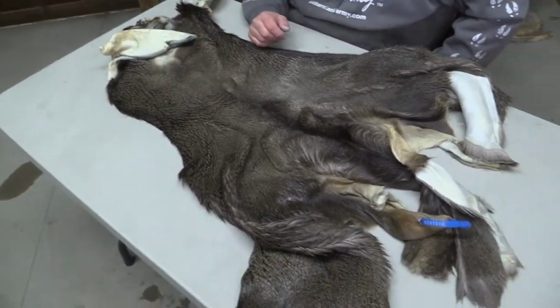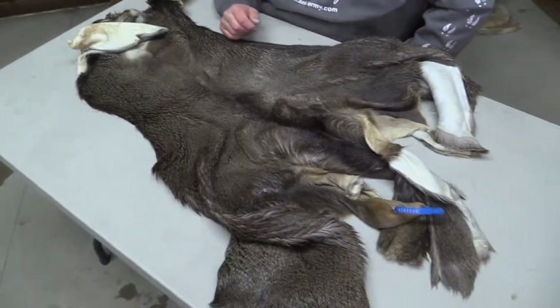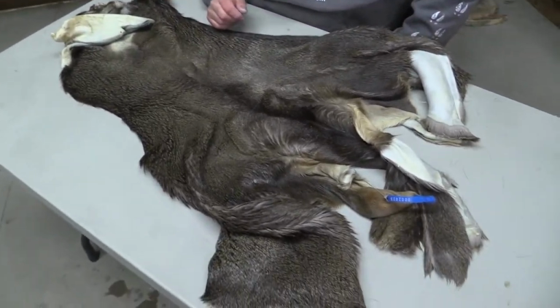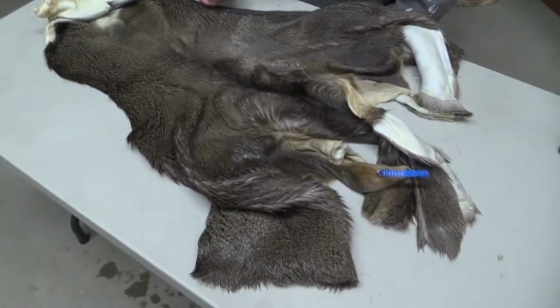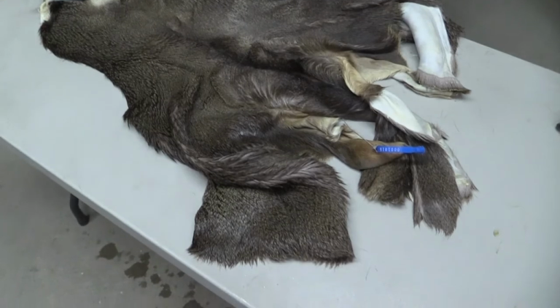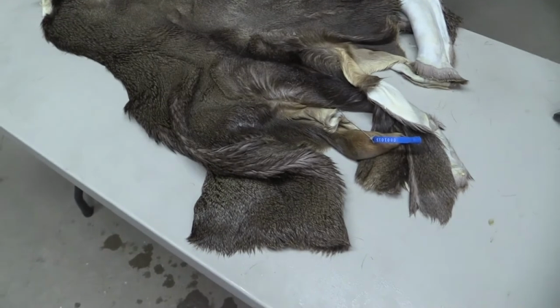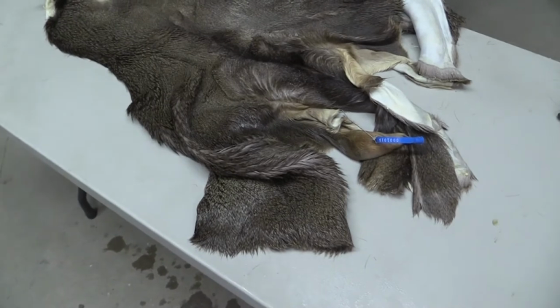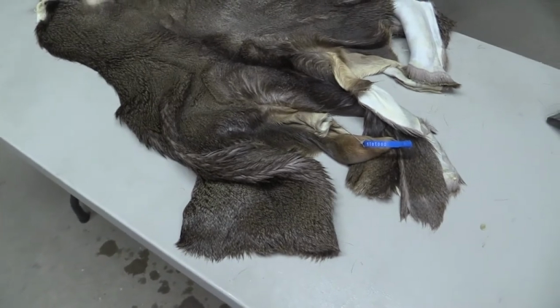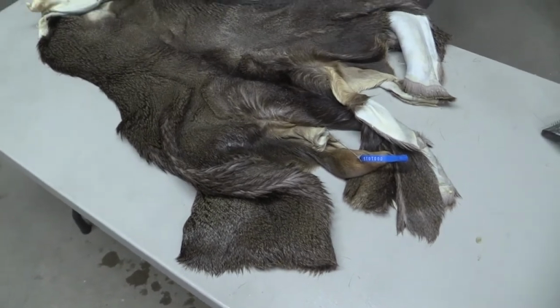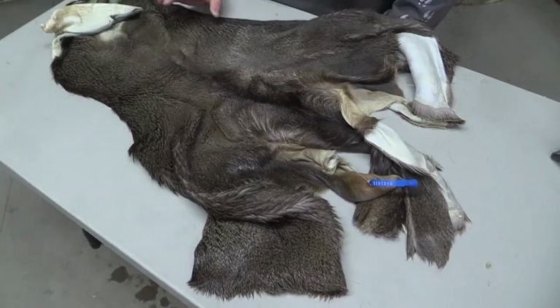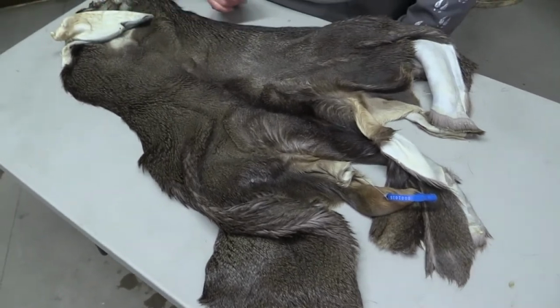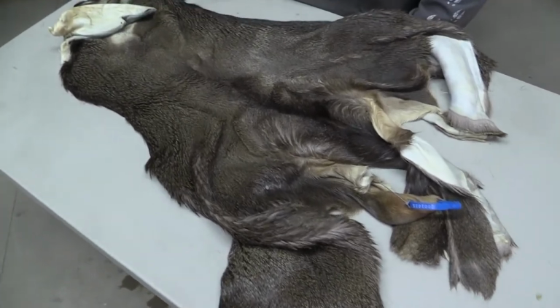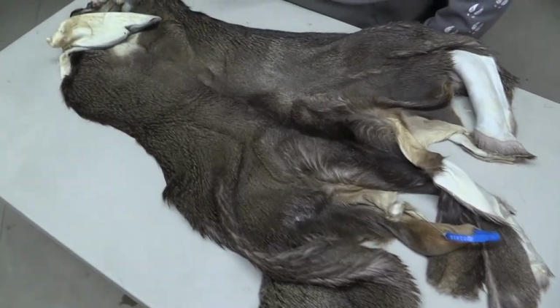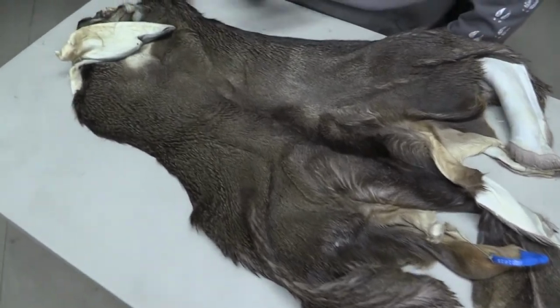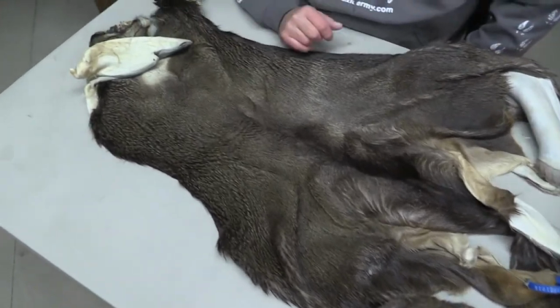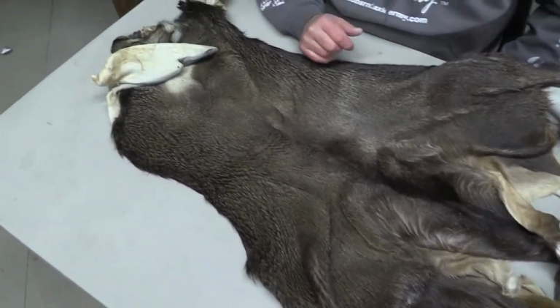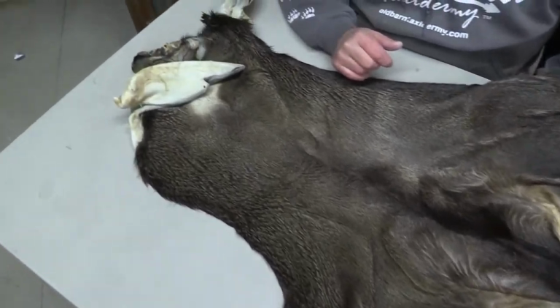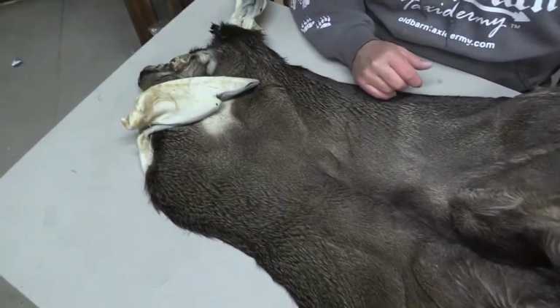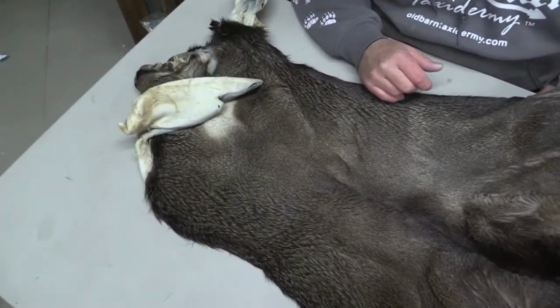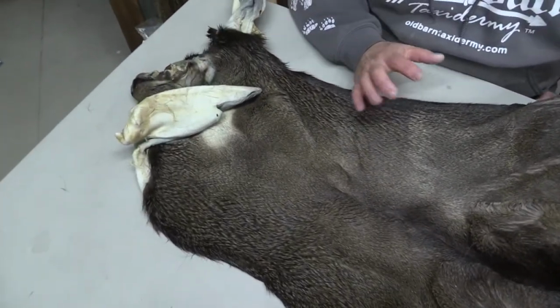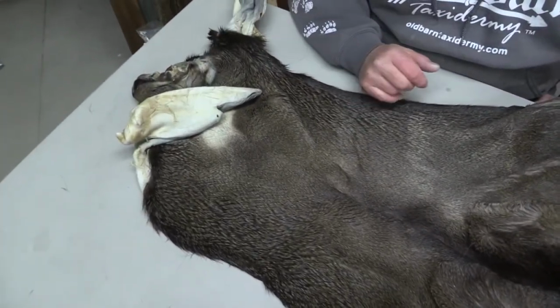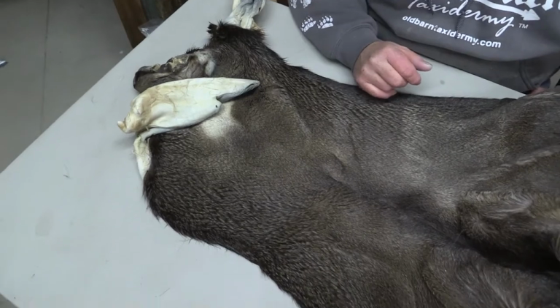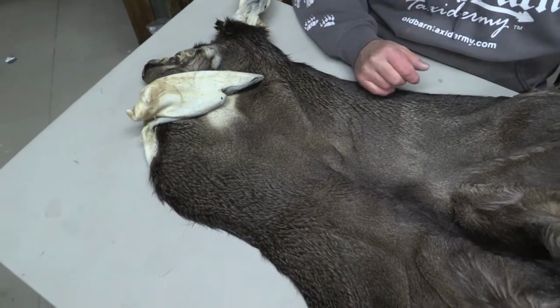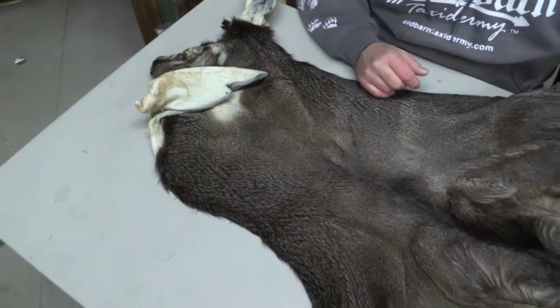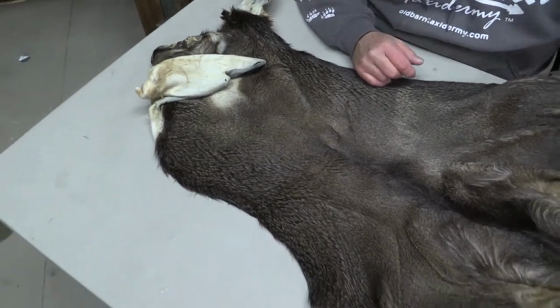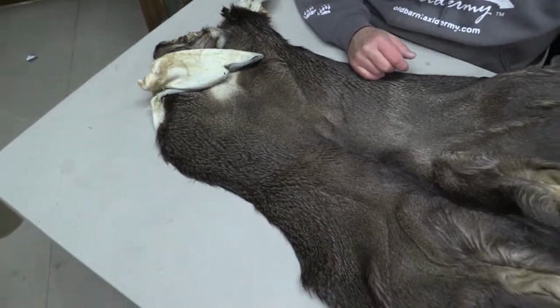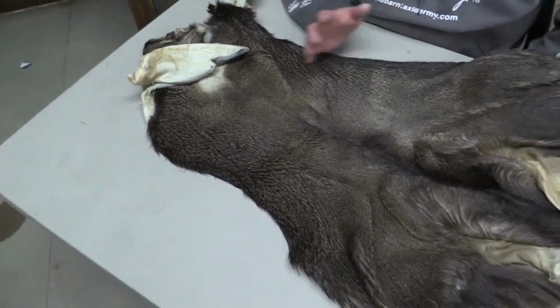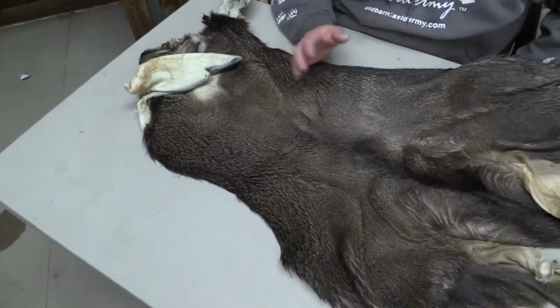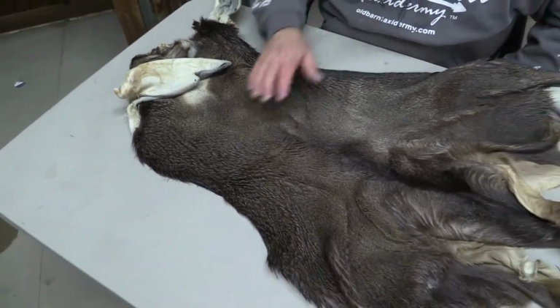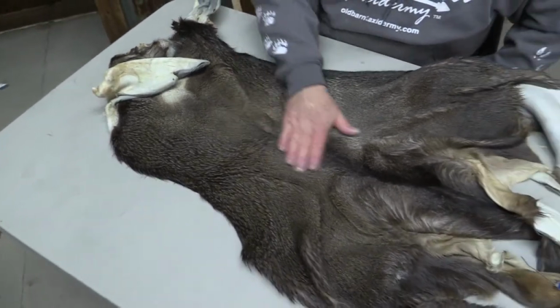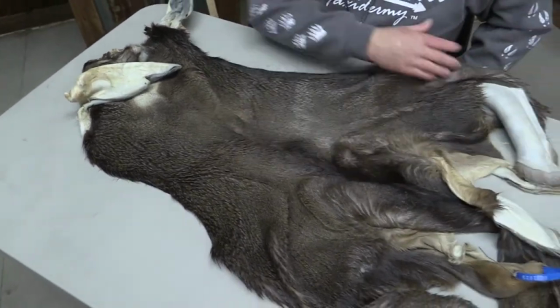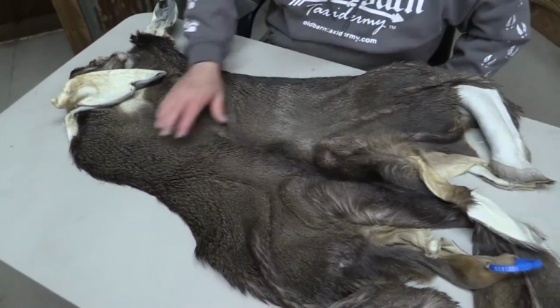Not a real big guy by any means. We did not tan this in our shop. We bought this and a whole bunch of stuff this year tanned already, but it was liquid tanned I believe.